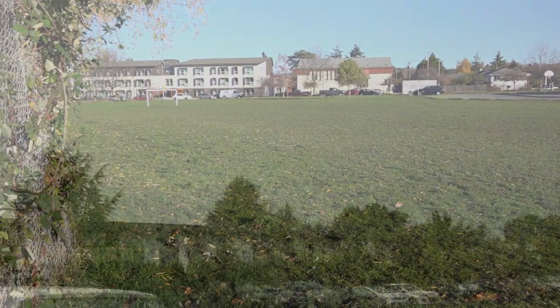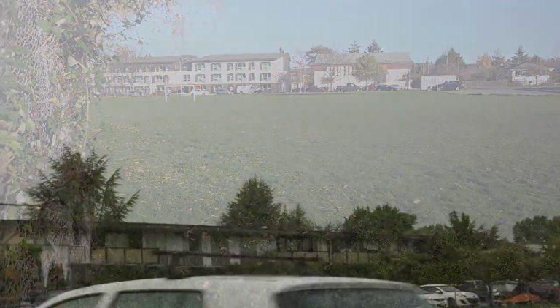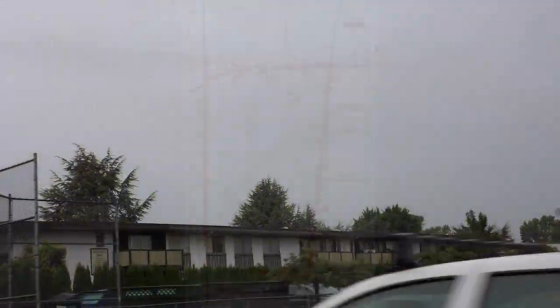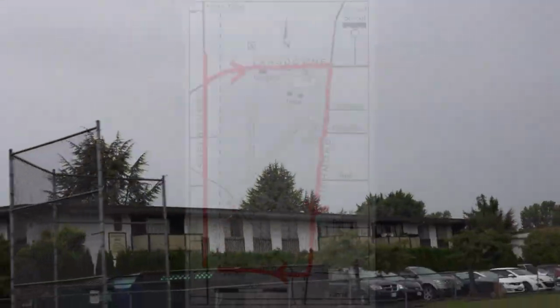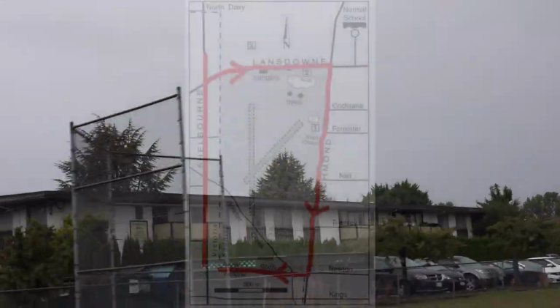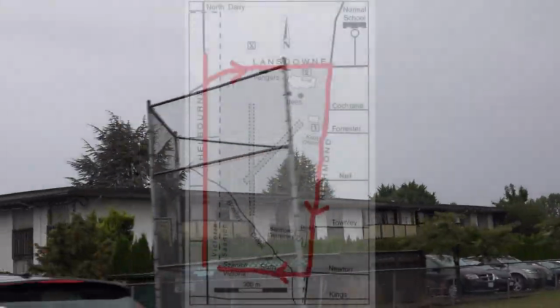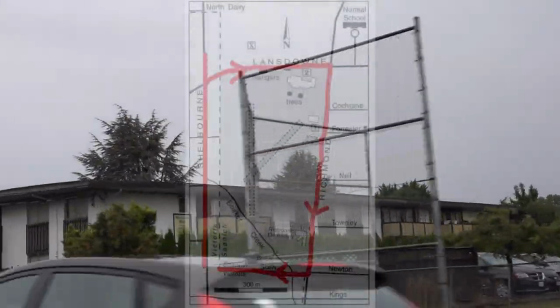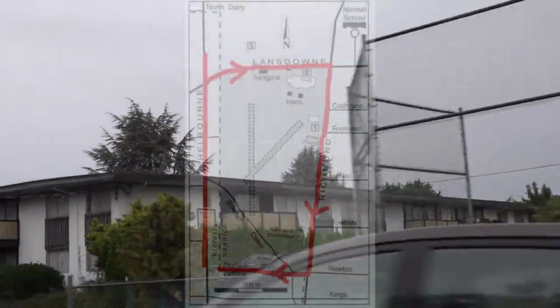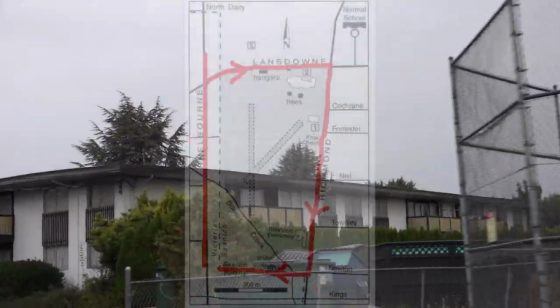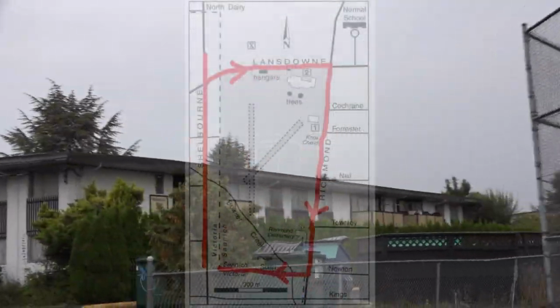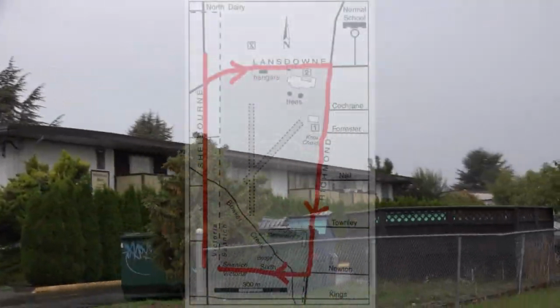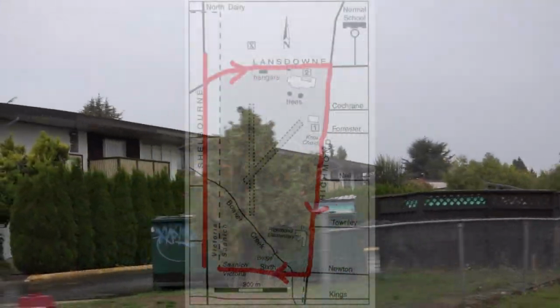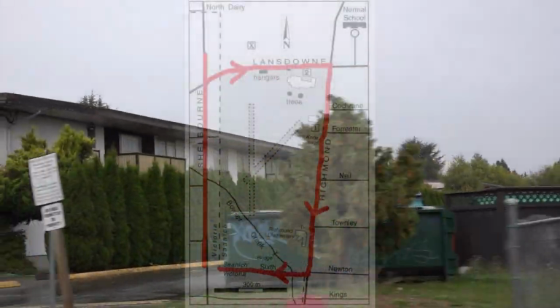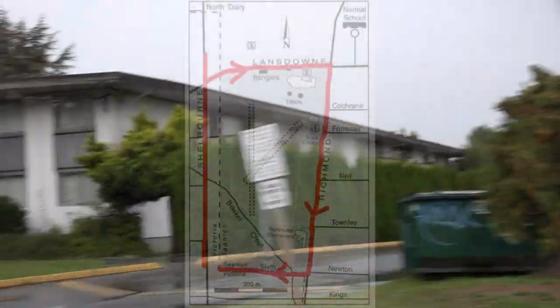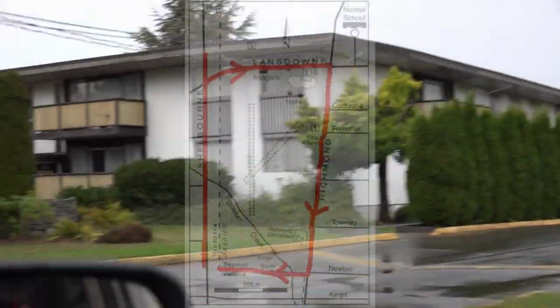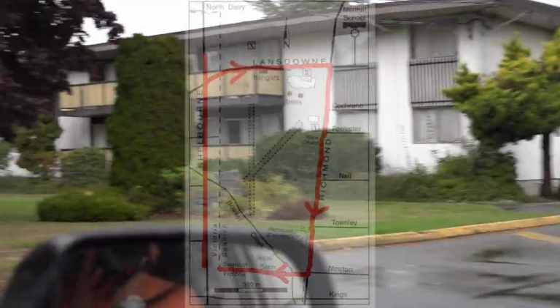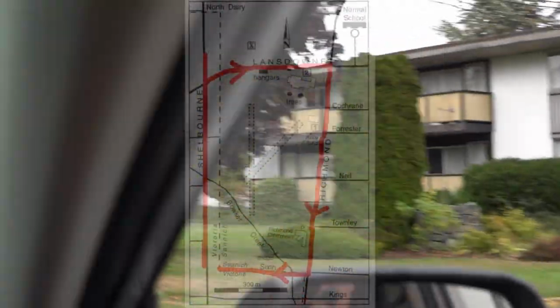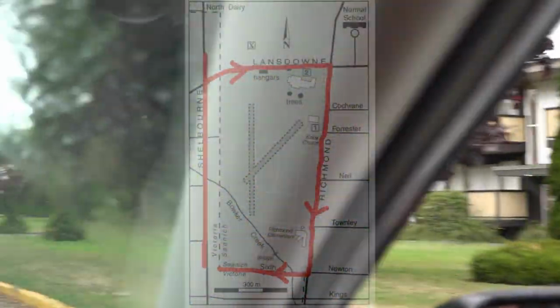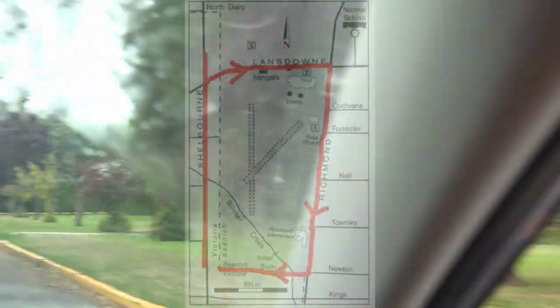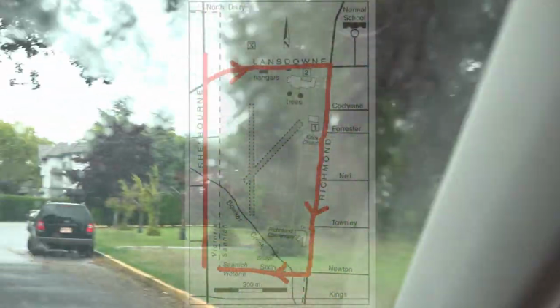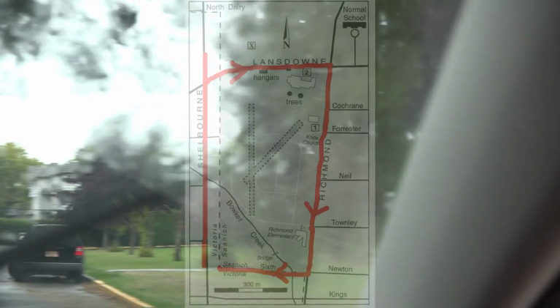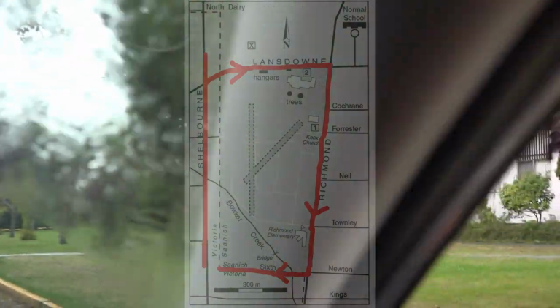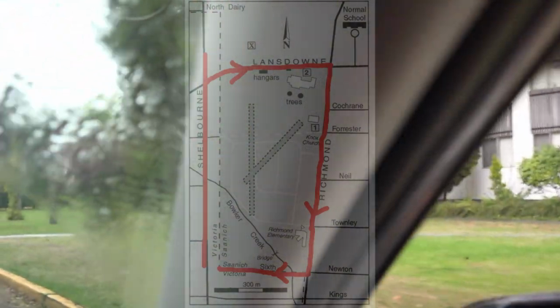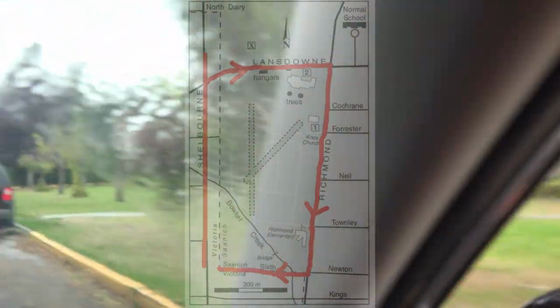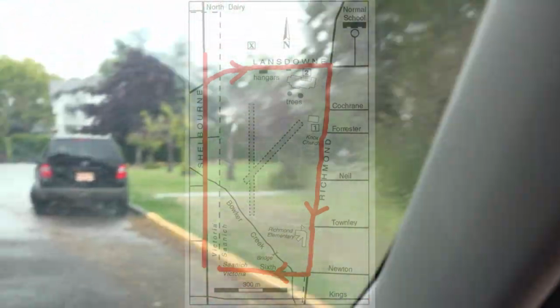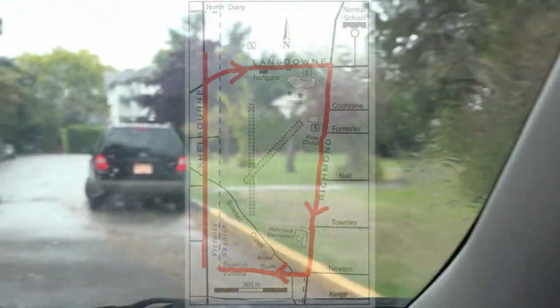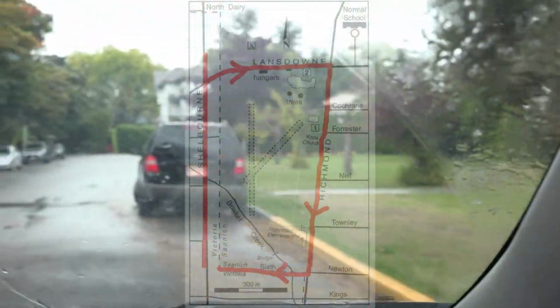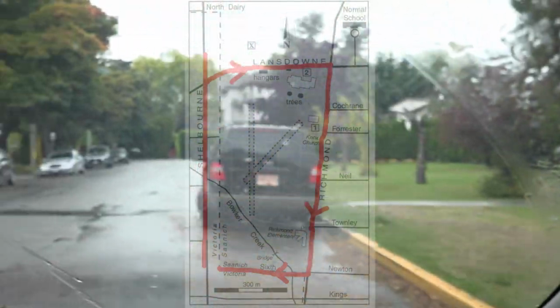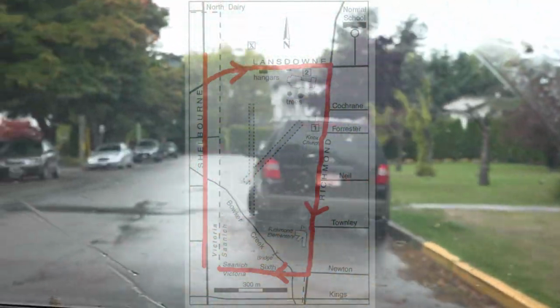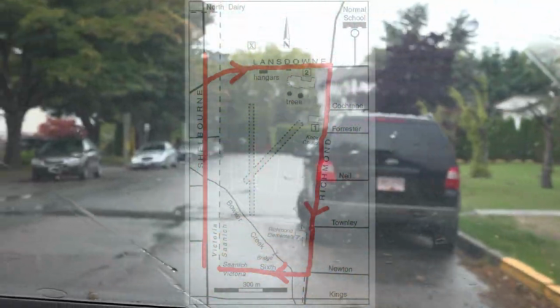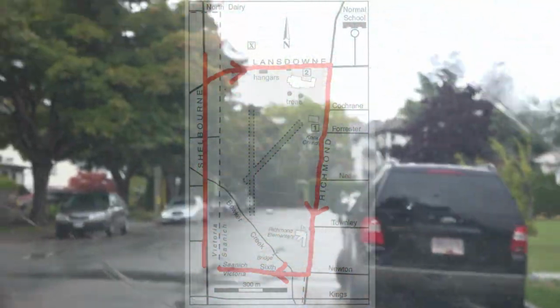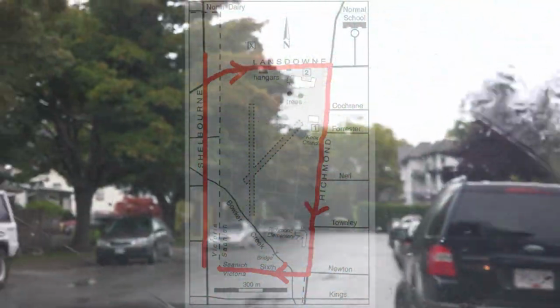We continue west on Newton. Newton is the borderline with Saanich on the north and Victoria on the south.